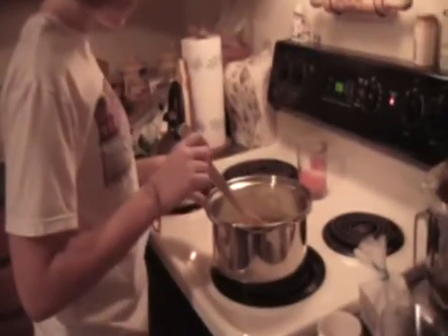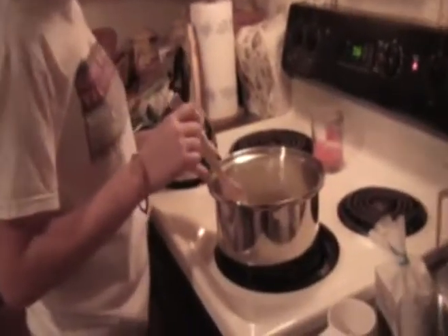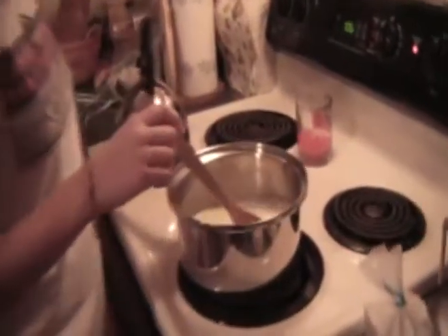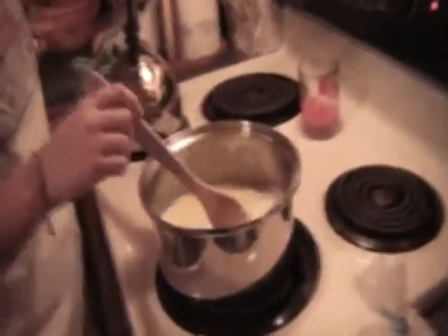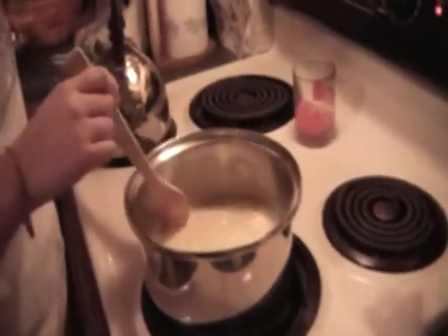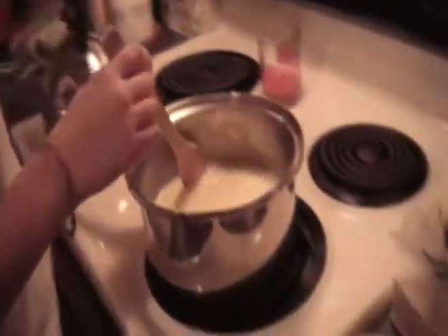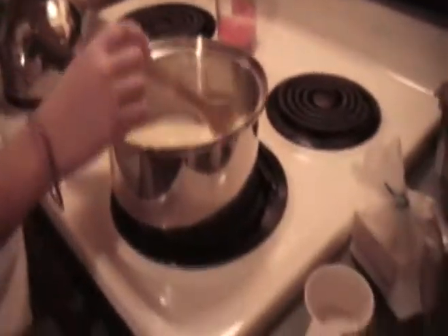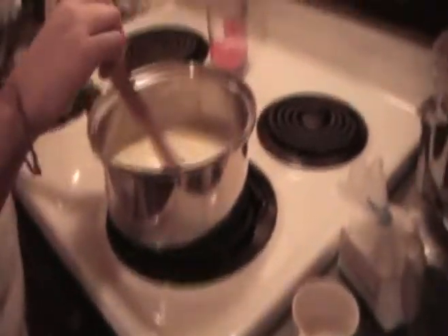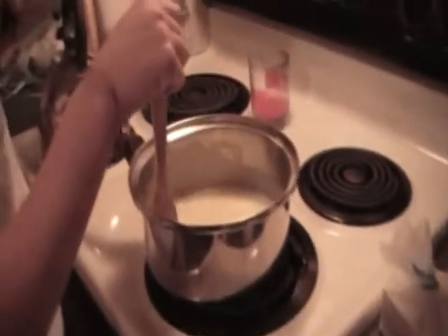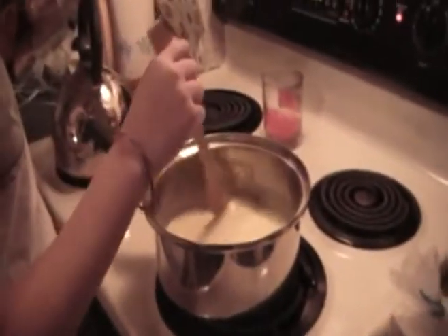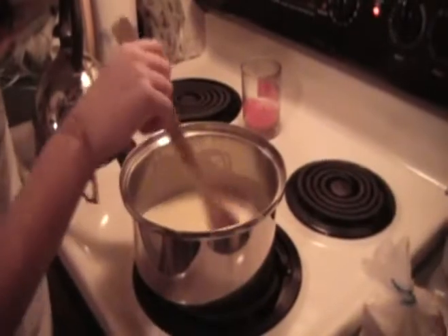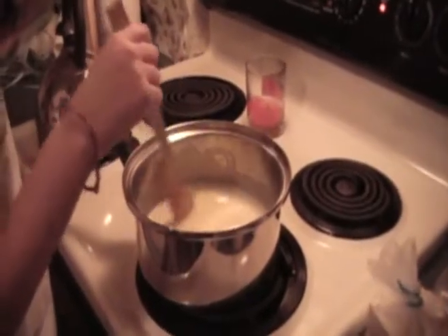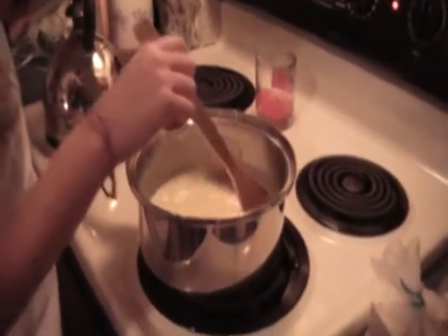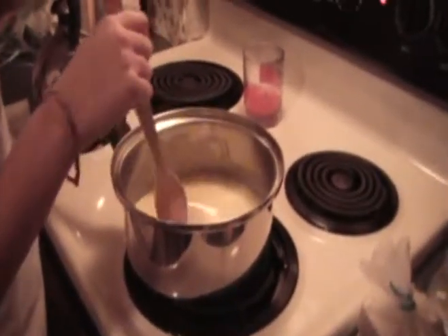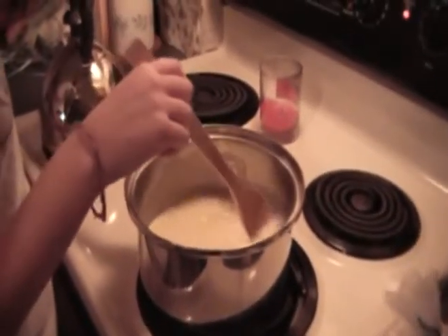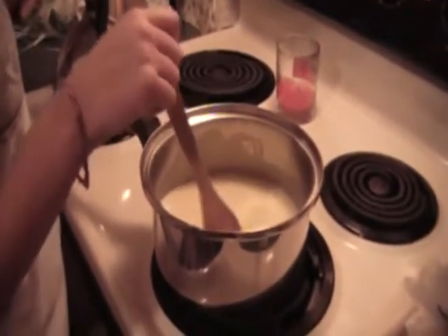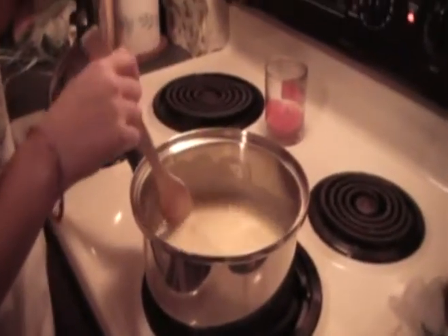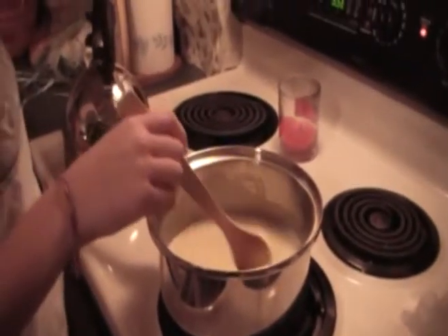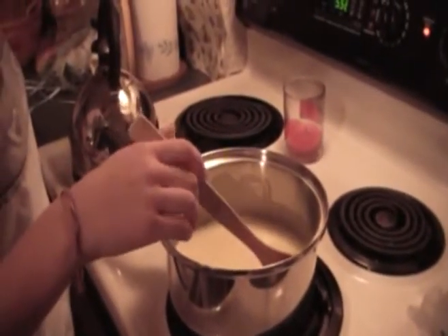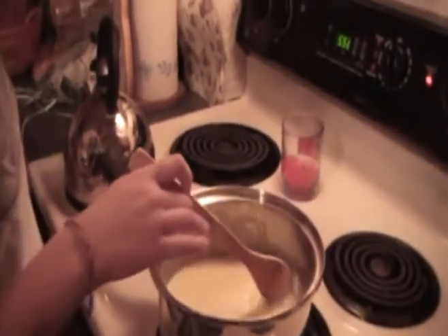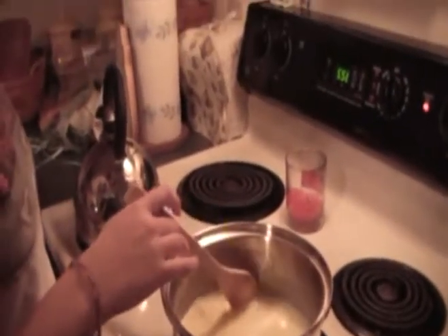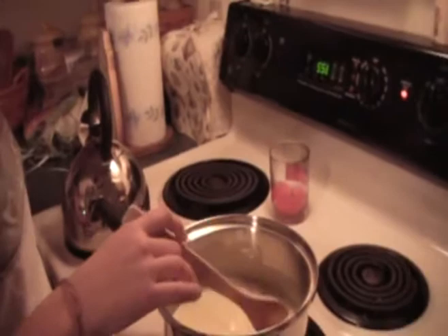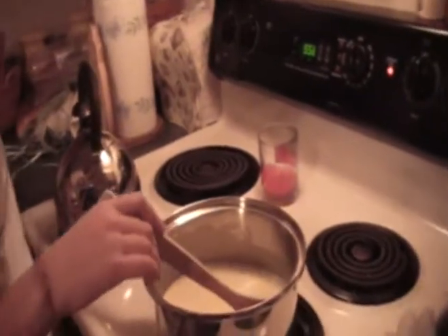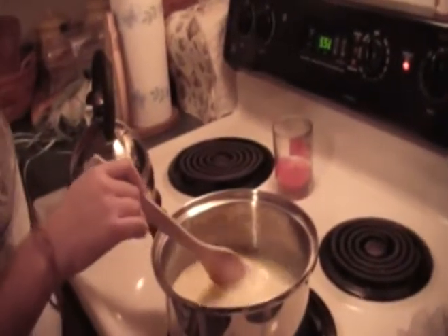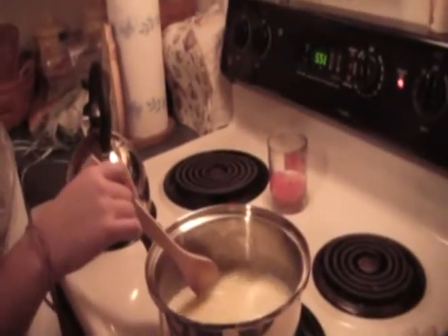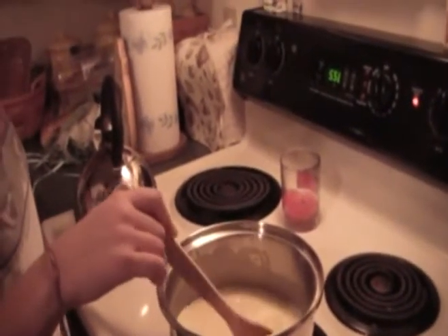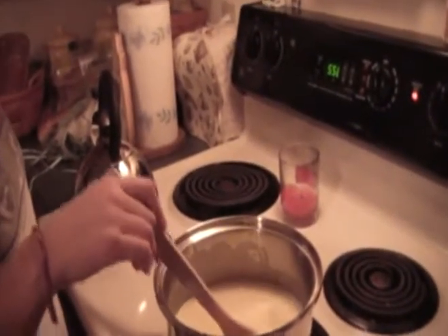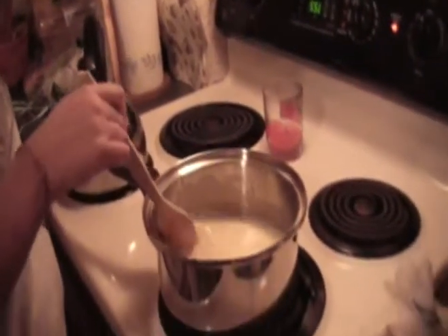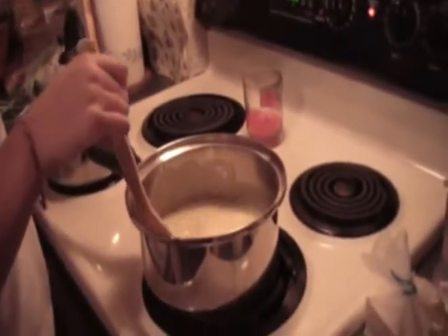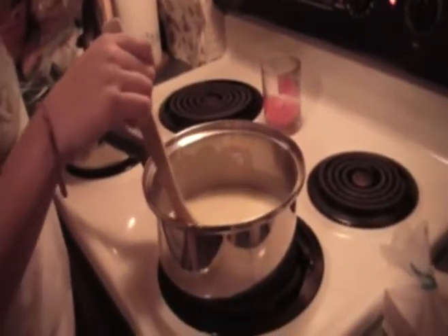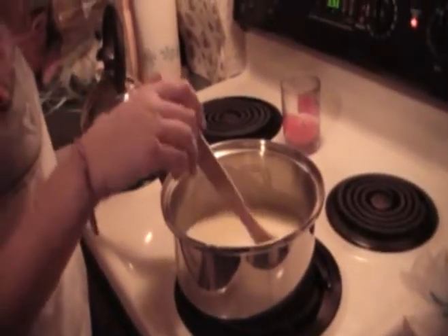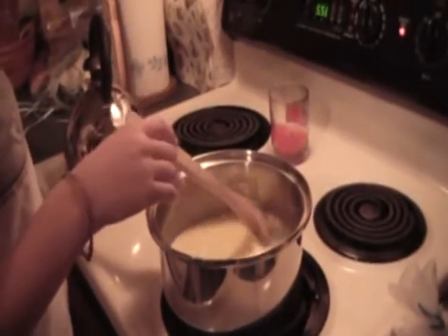We've just added a half a cup of tapioca pudding mix and two cups of milk, and we're supposed to heat it until it boils. It's going to take a while.